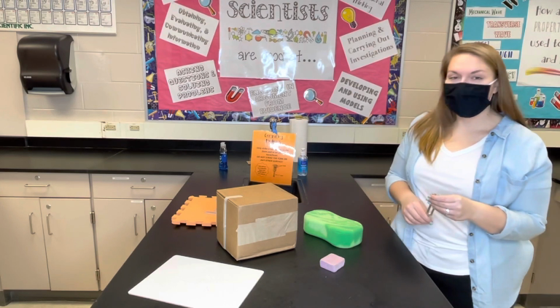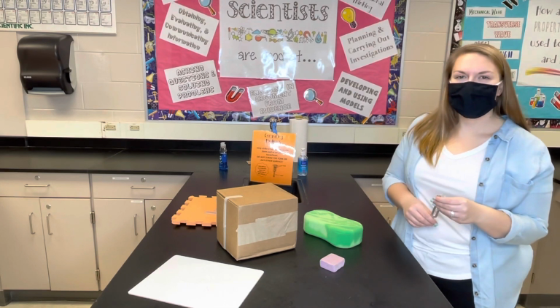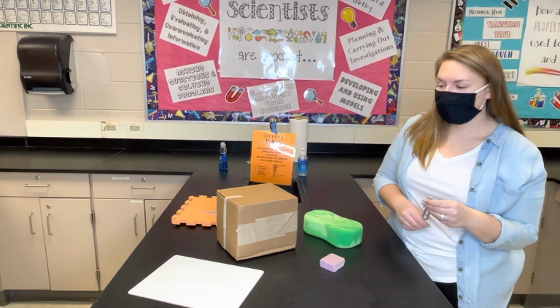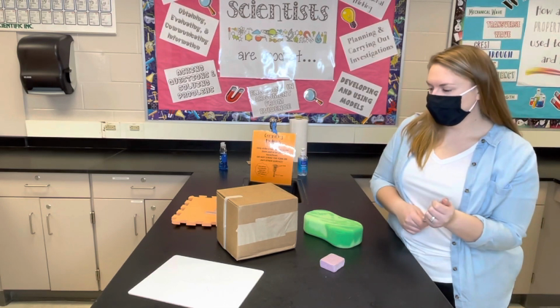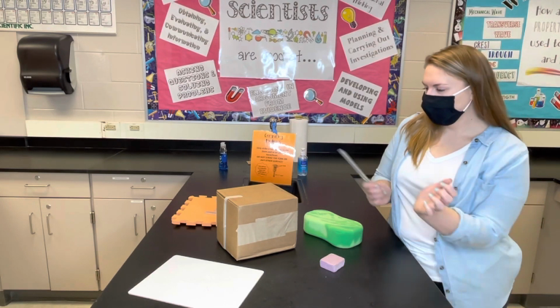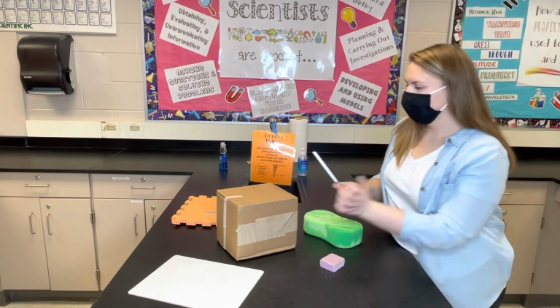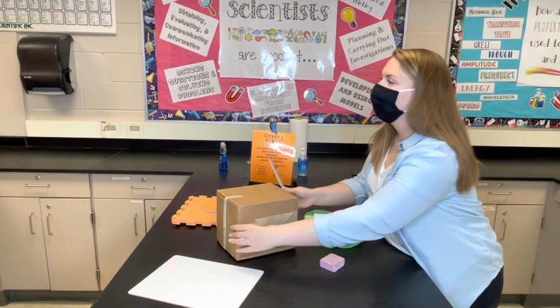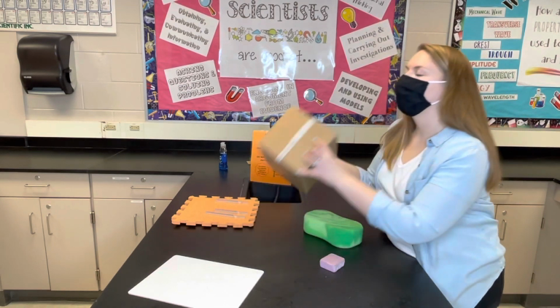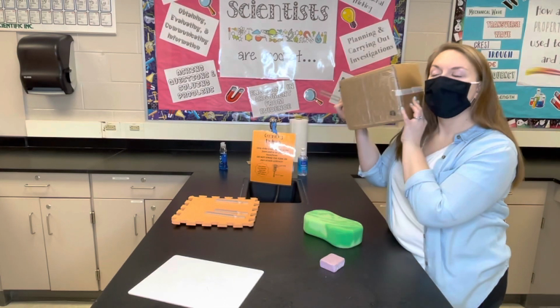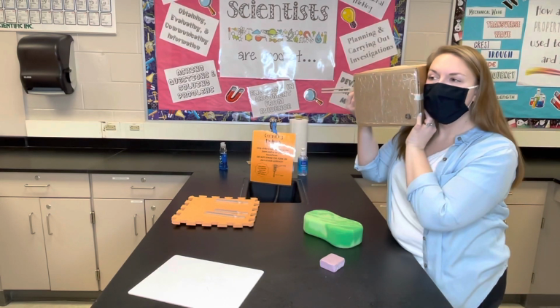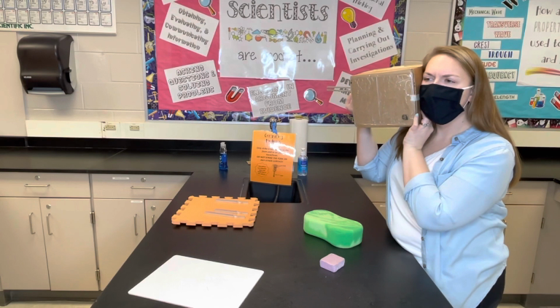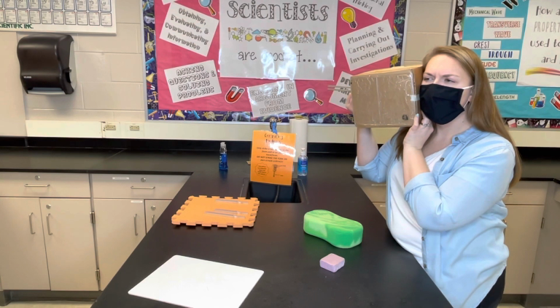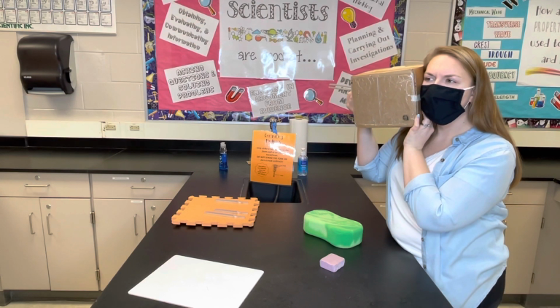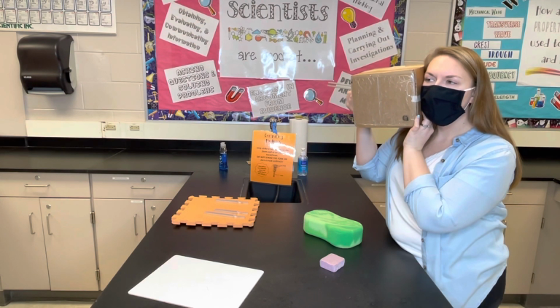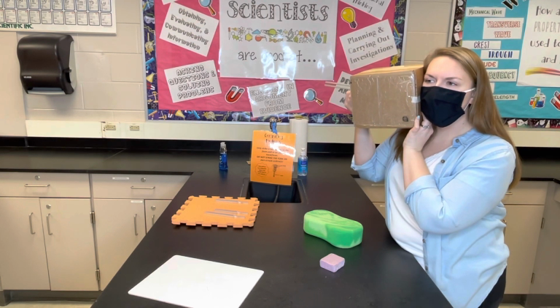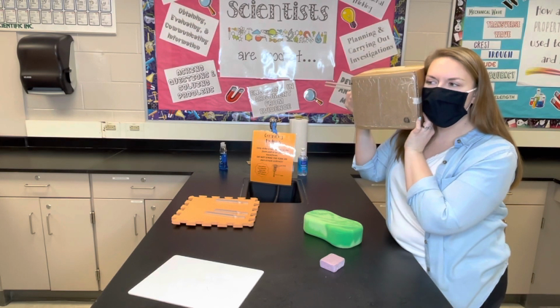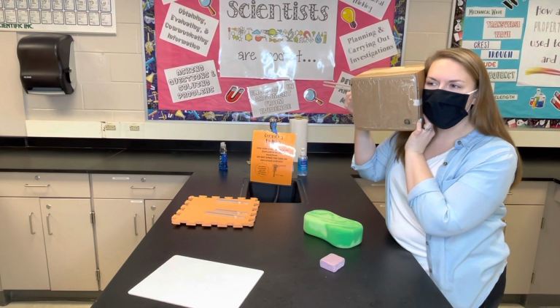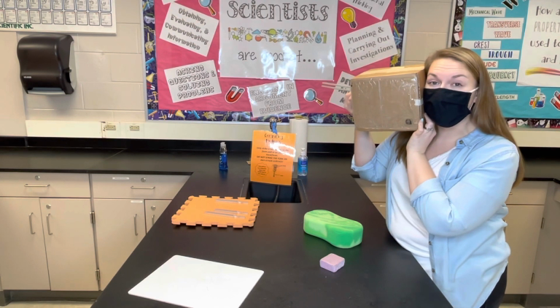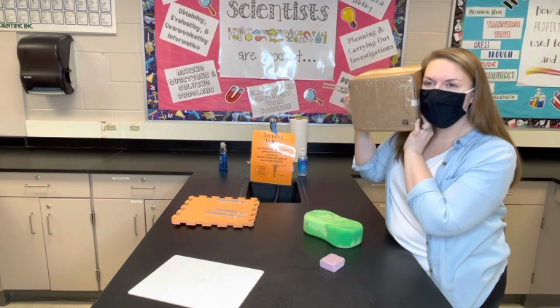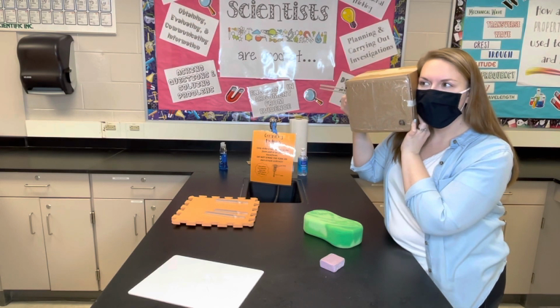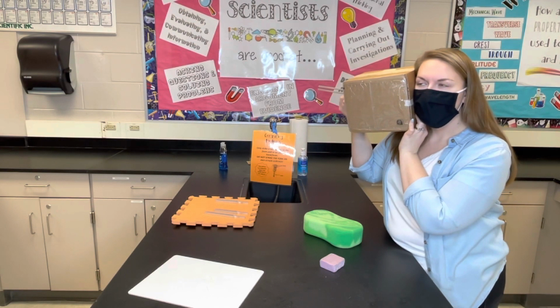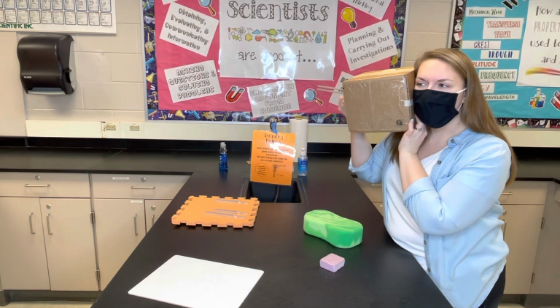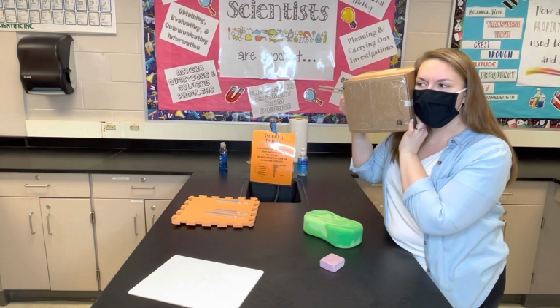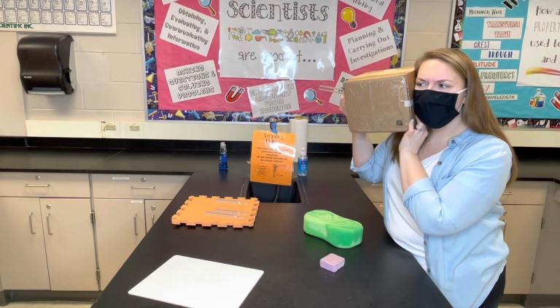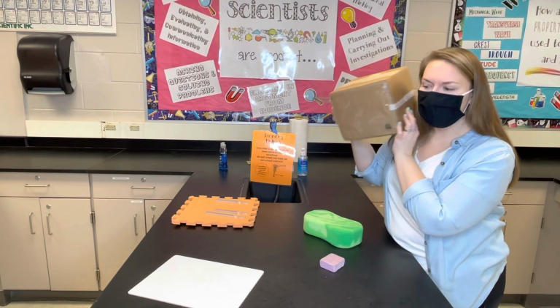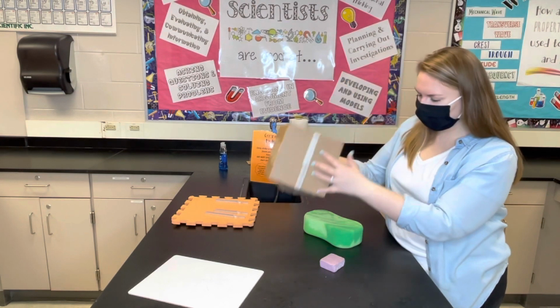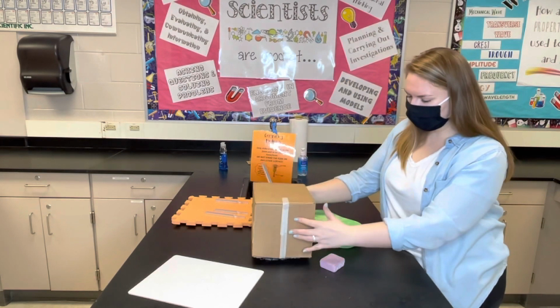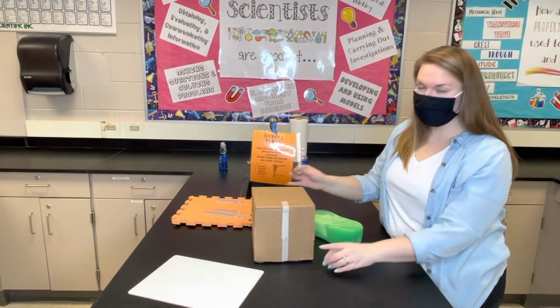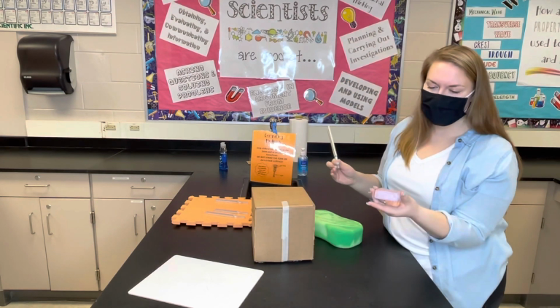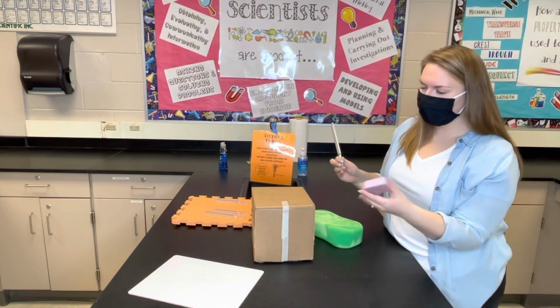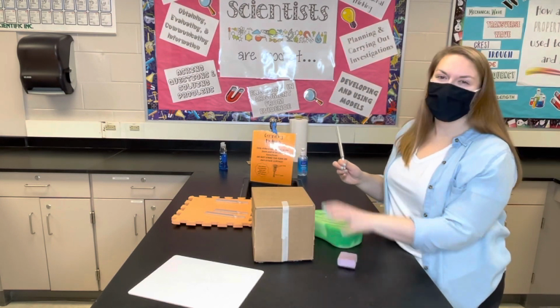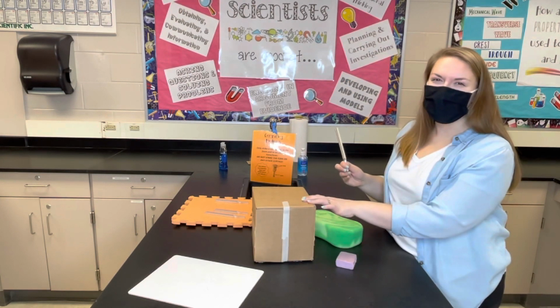The next one is the cardboard box. I feel like this one's a lot clearer. It's about the same loudness as the styrofoam but much, much clearer.